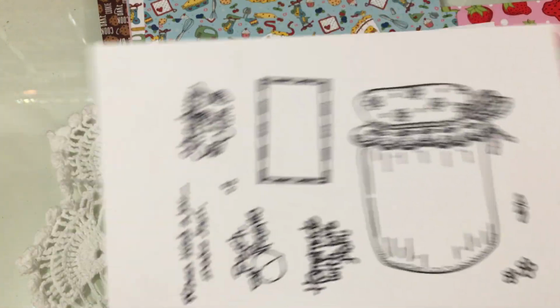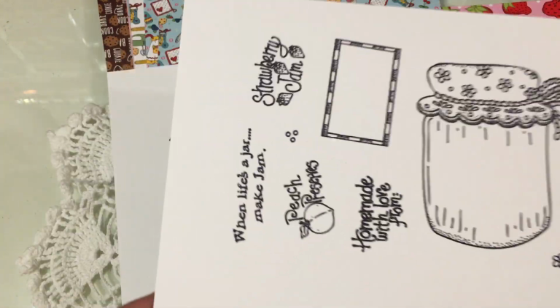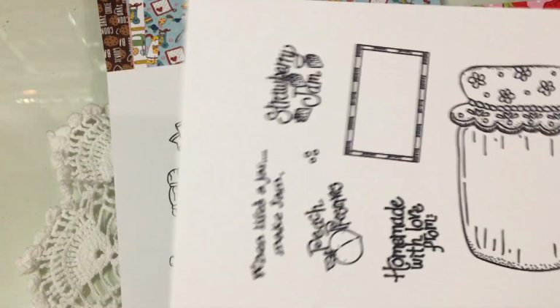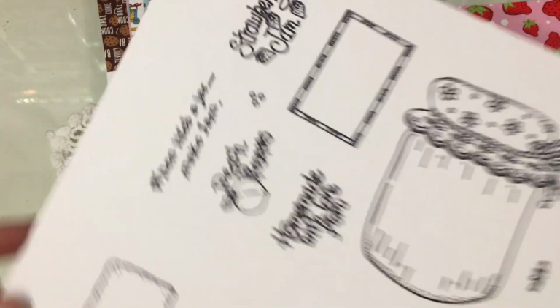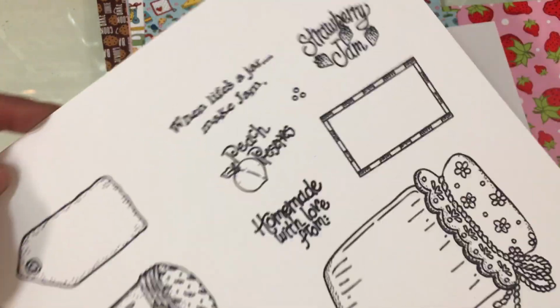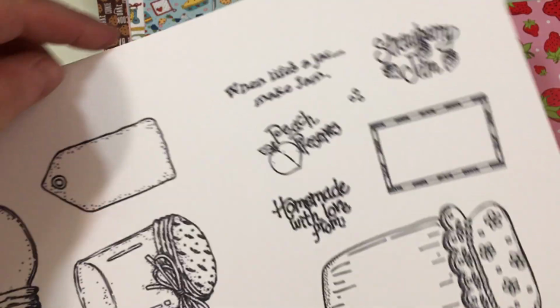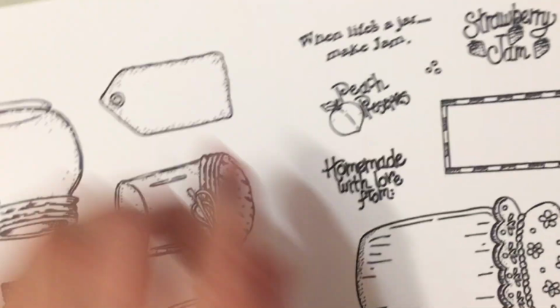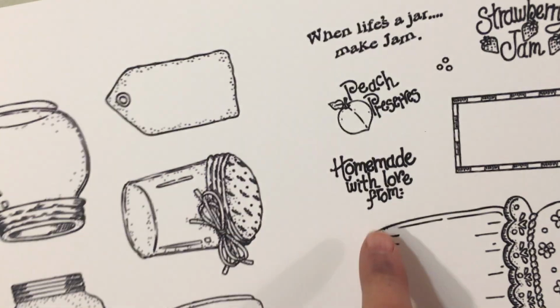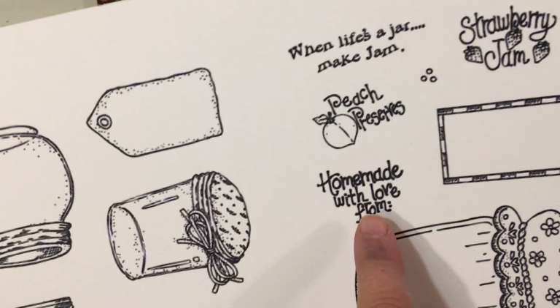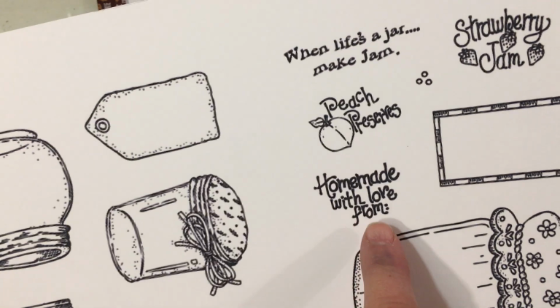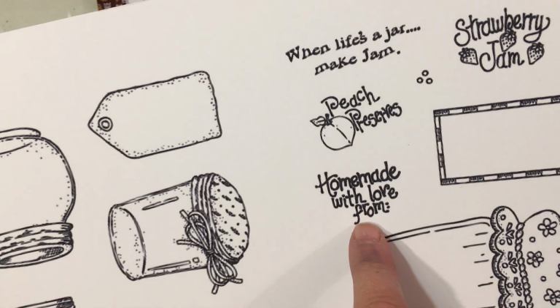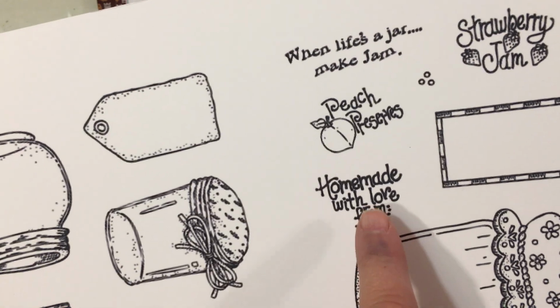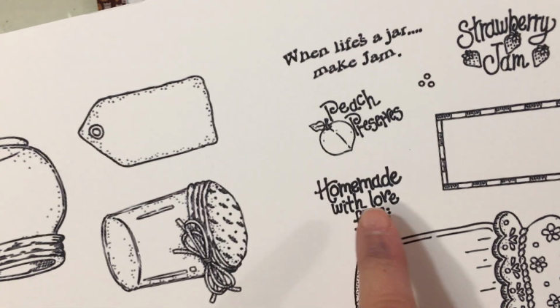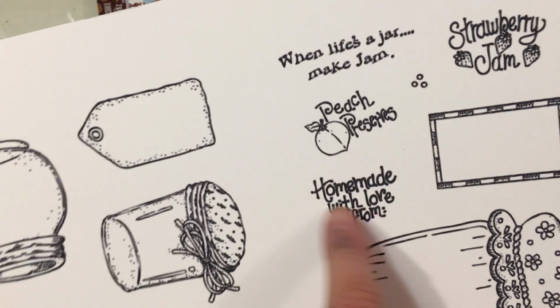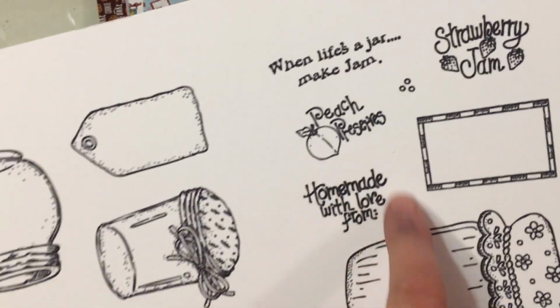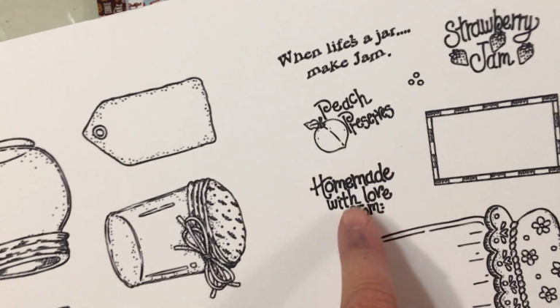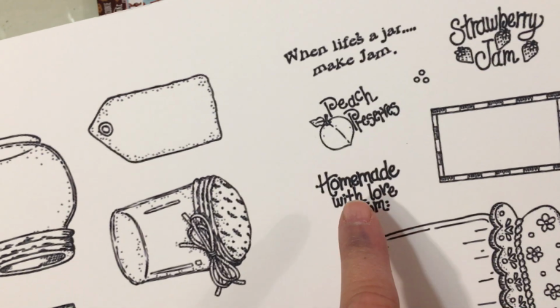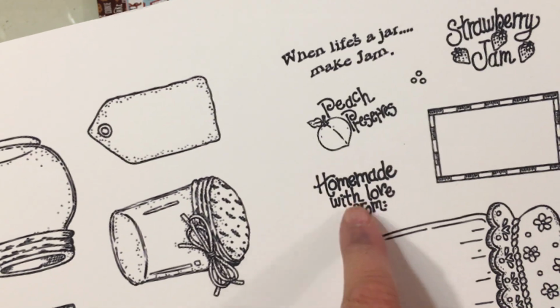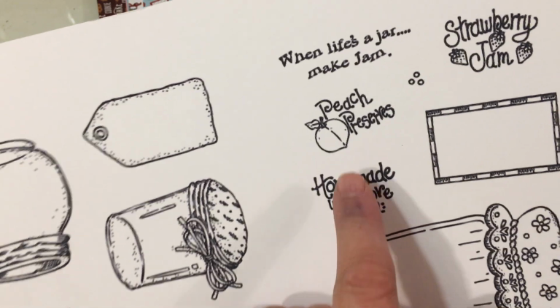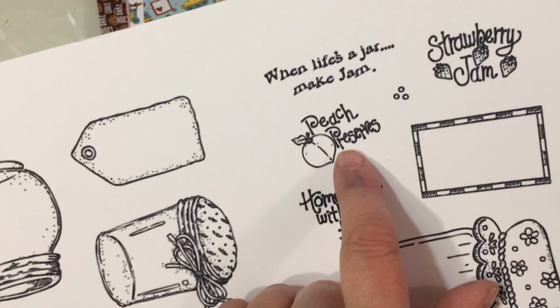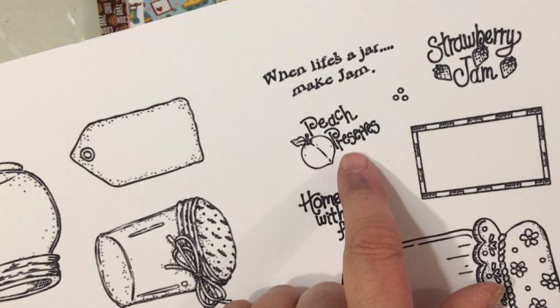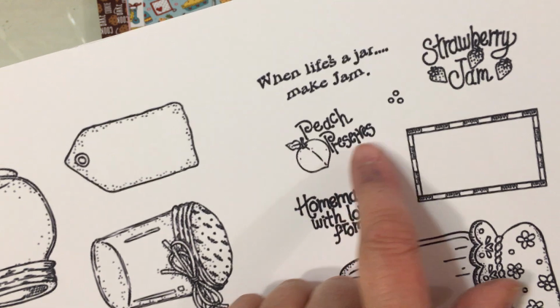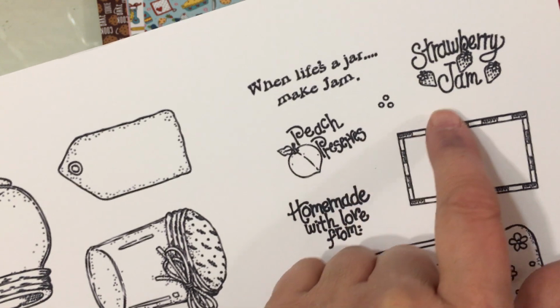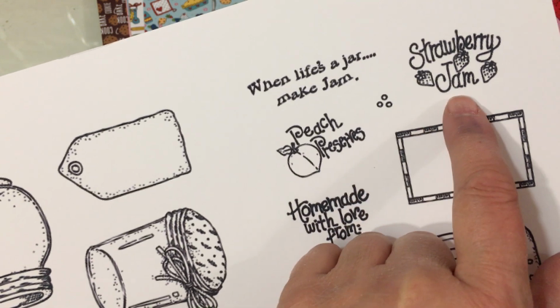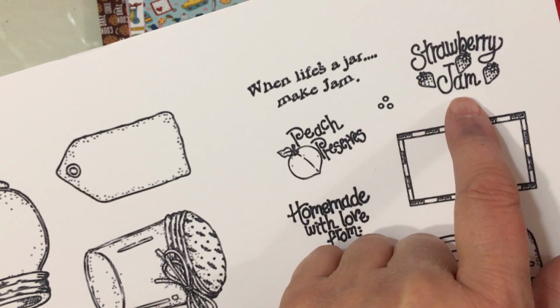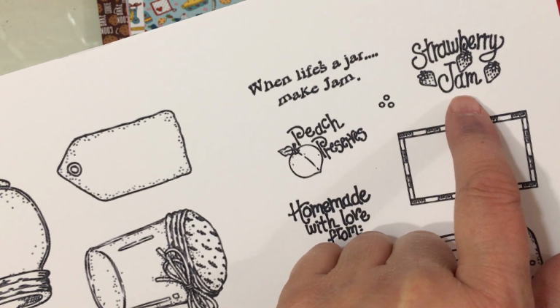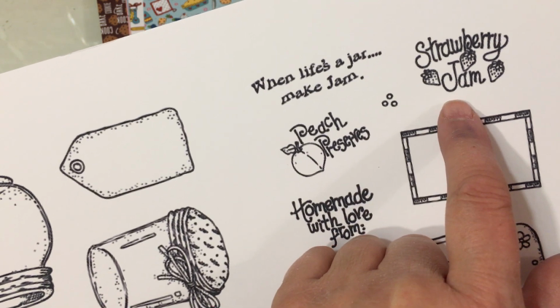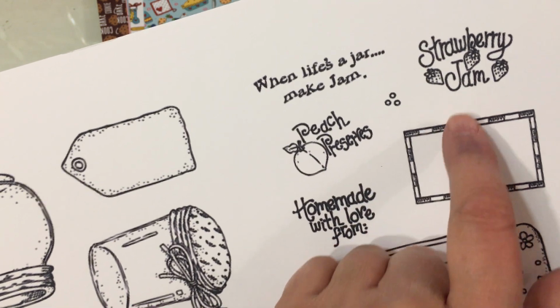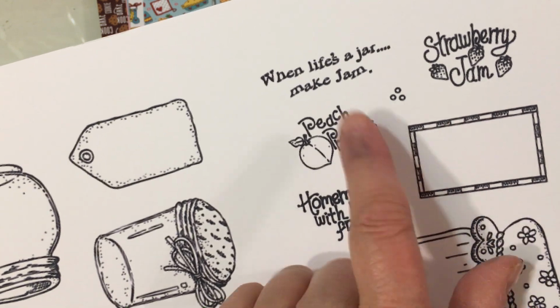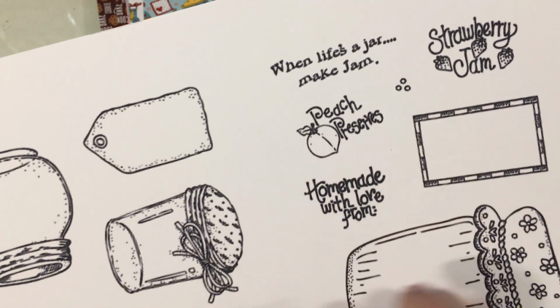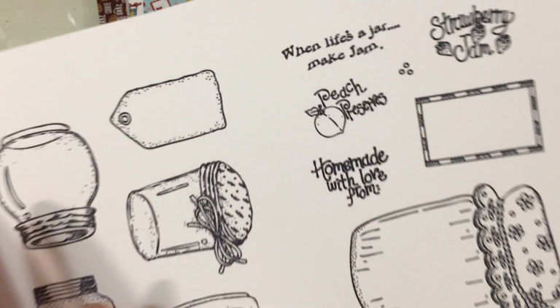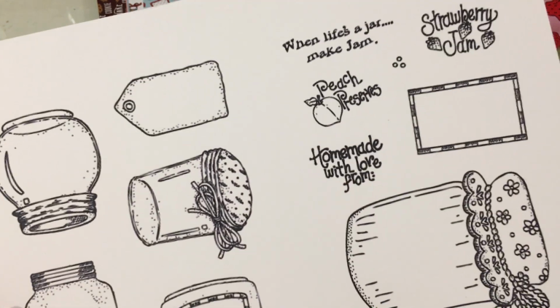And I love this one — the "Sweet Homemade with Love From," which is done a second time. And then you have the peach preserves, strawberry jam, and "When Life's a Jar, Make Jam."